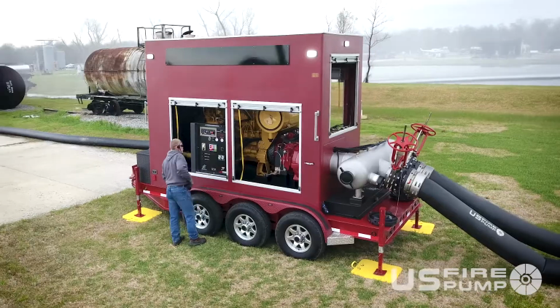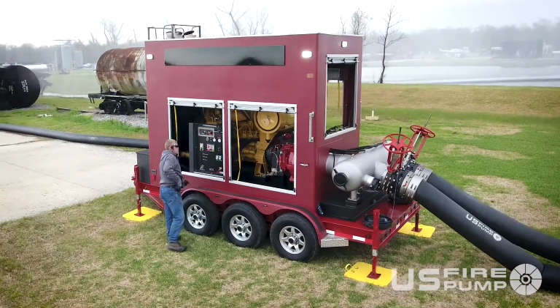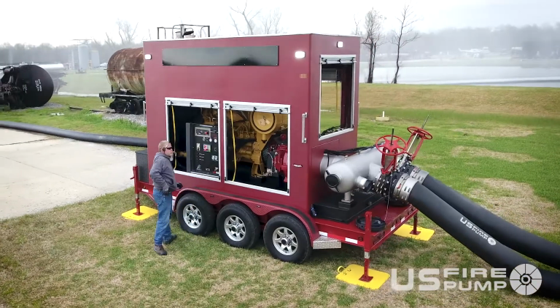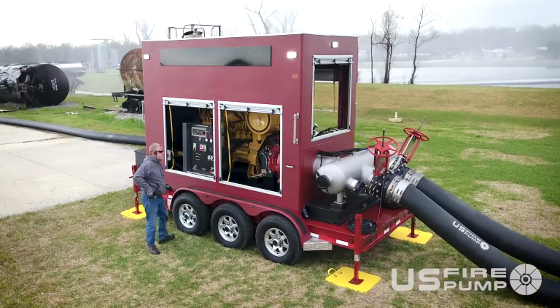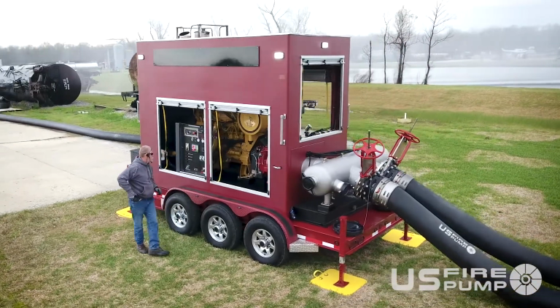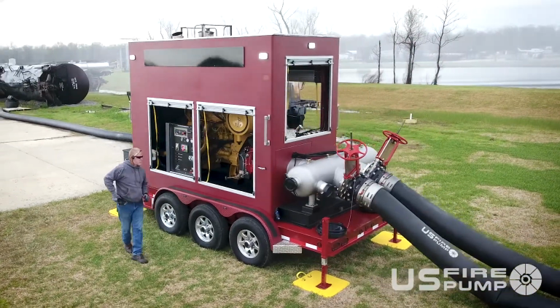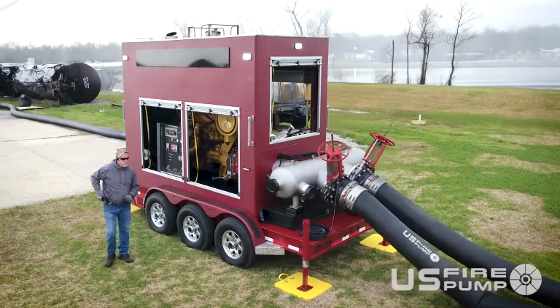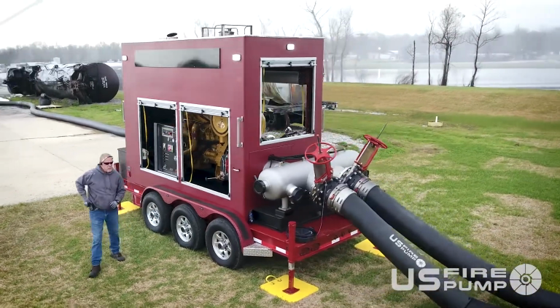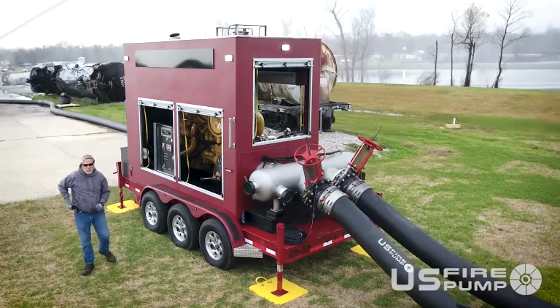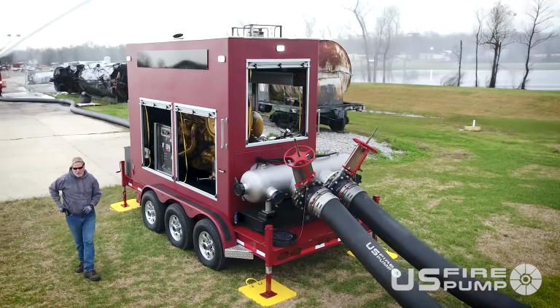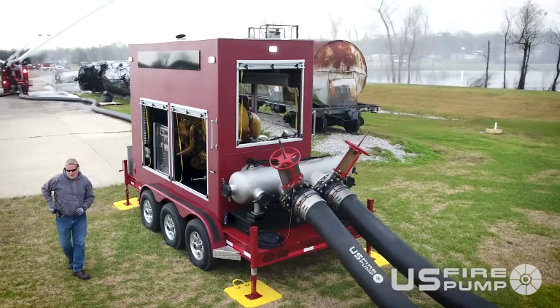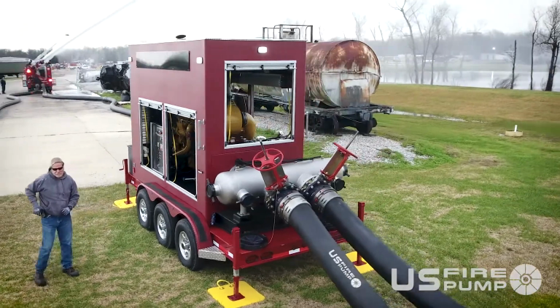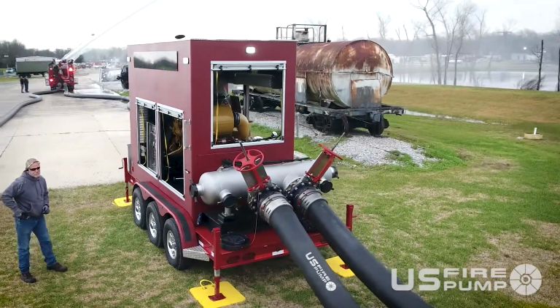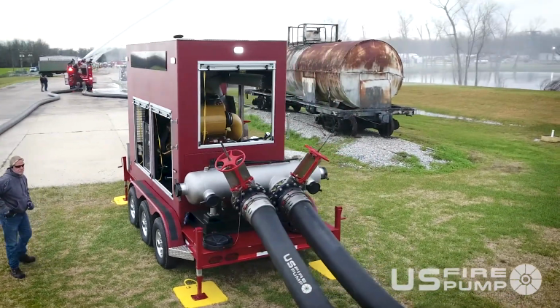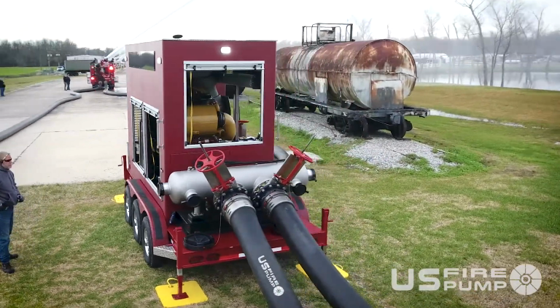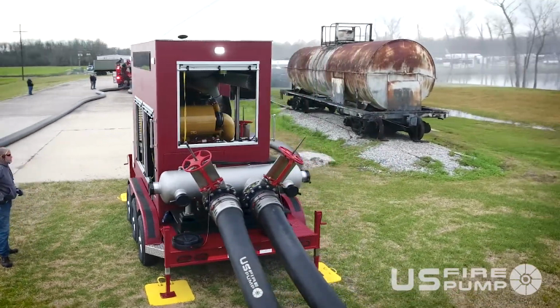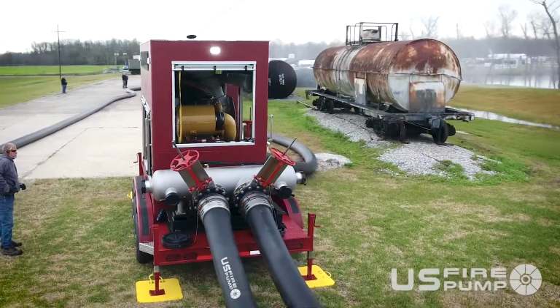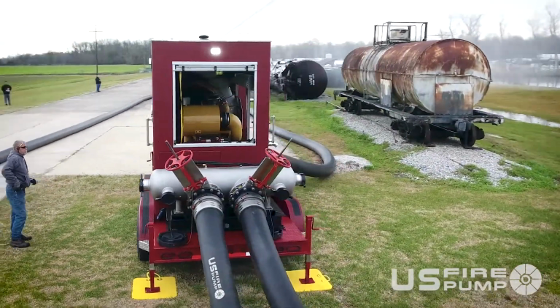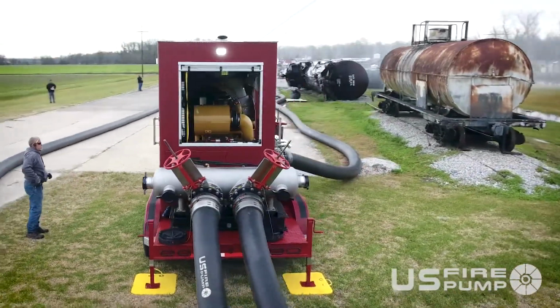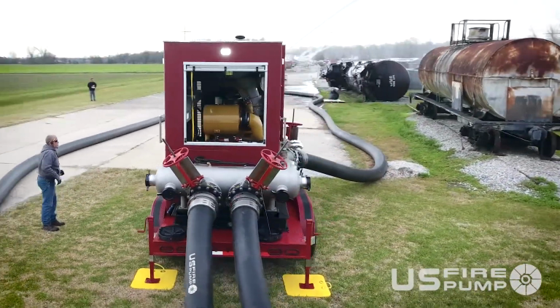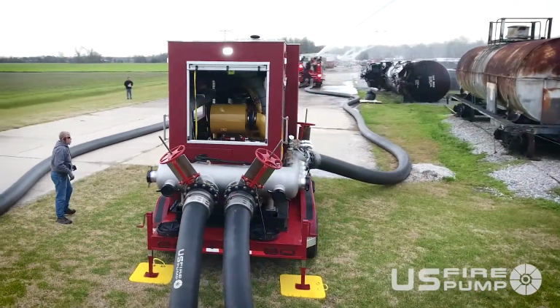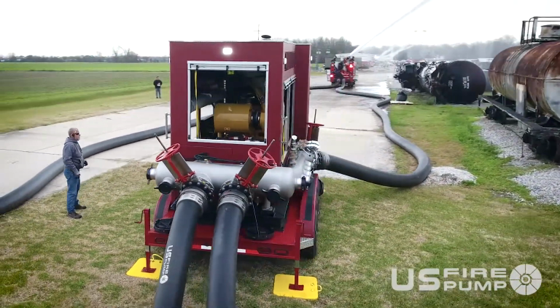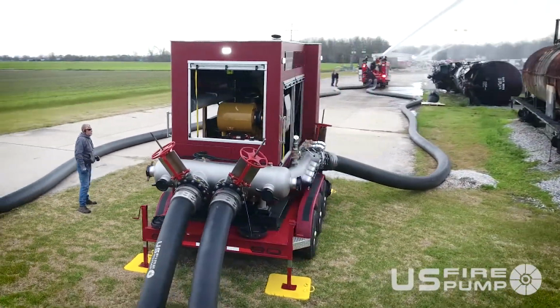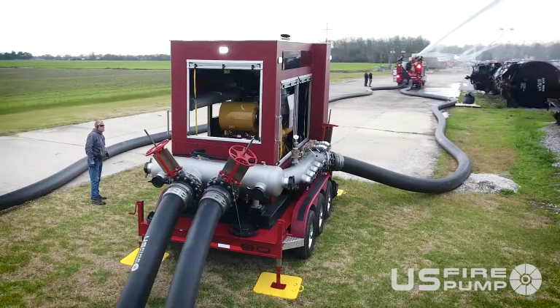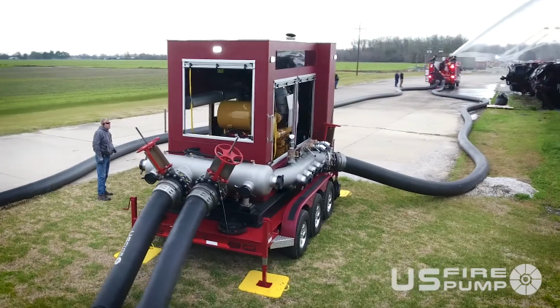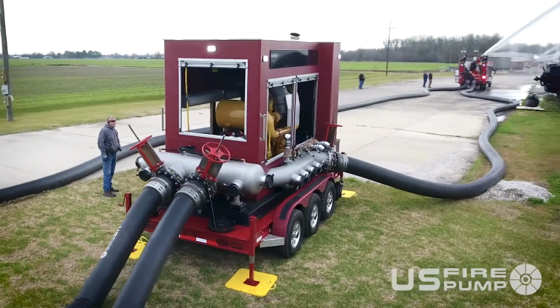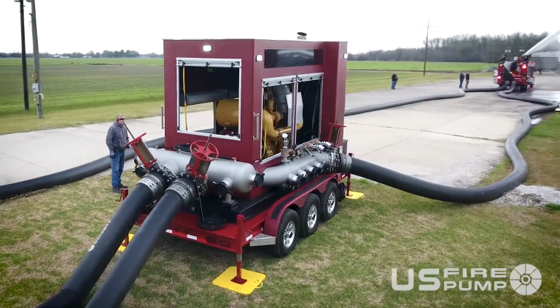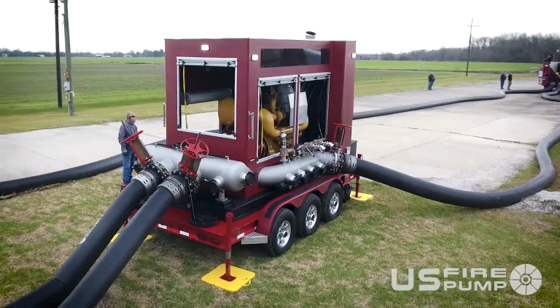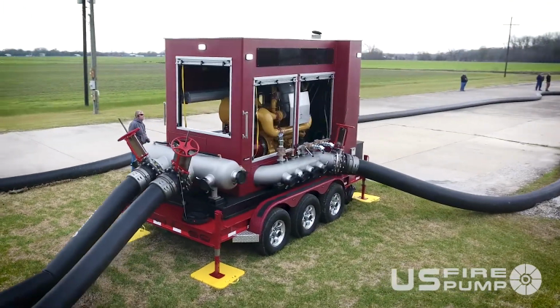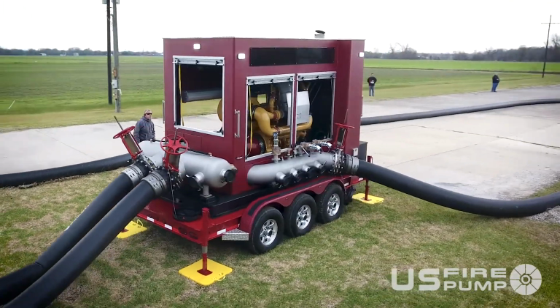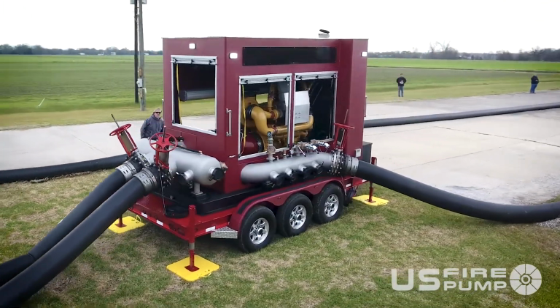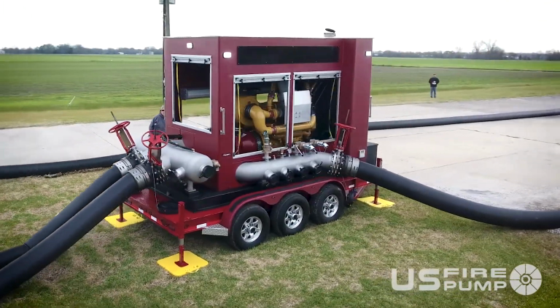Options are available for trailer-mounted, skid-mounted, from a hook lift or pod-type lifting system. We can also option for a fully enclosed unit or a liftable cage.